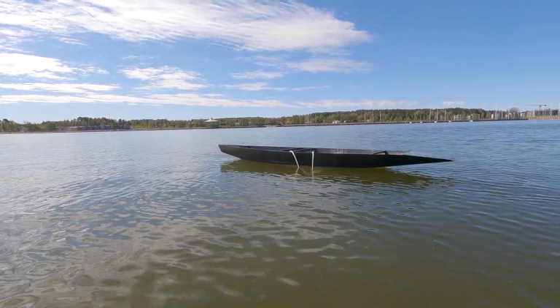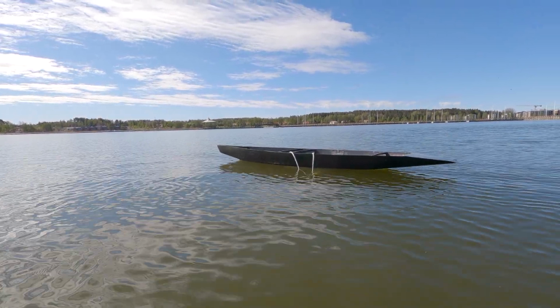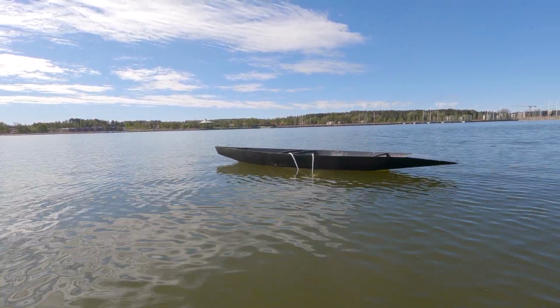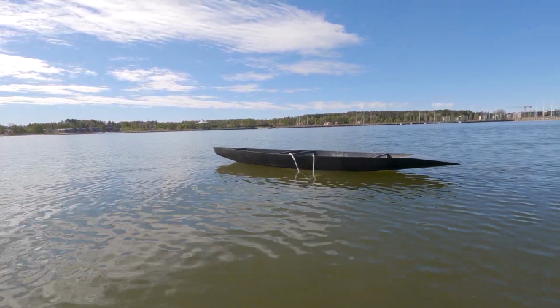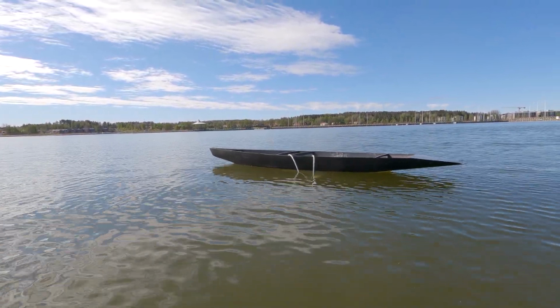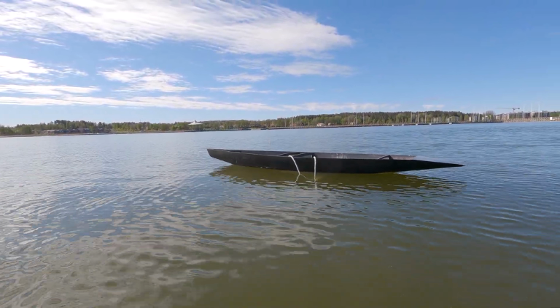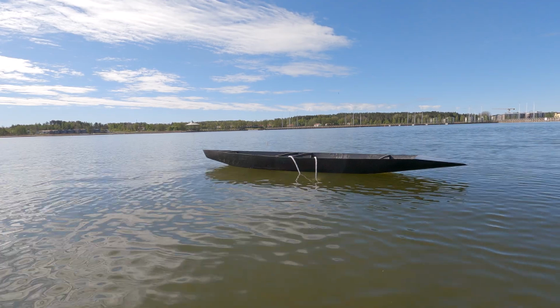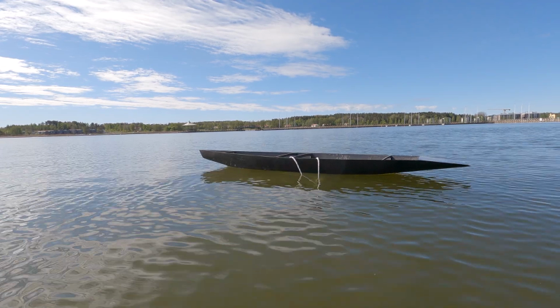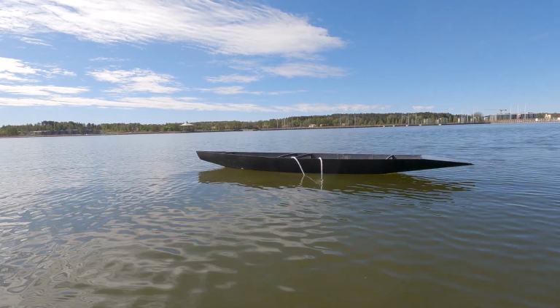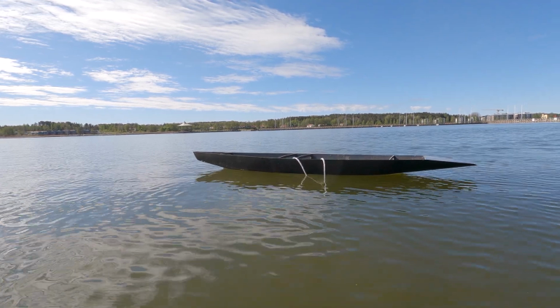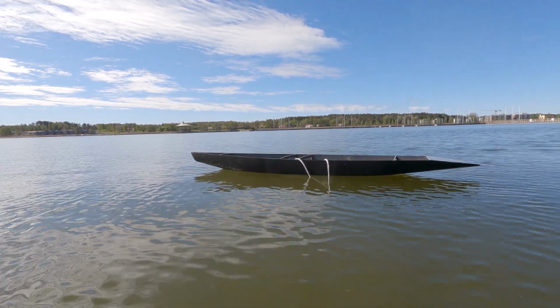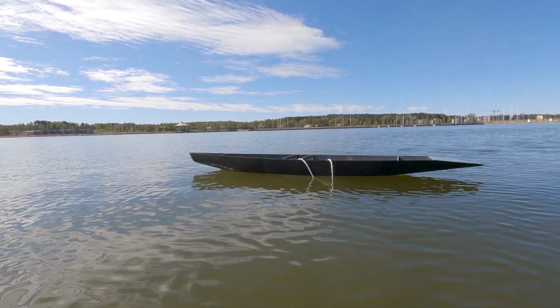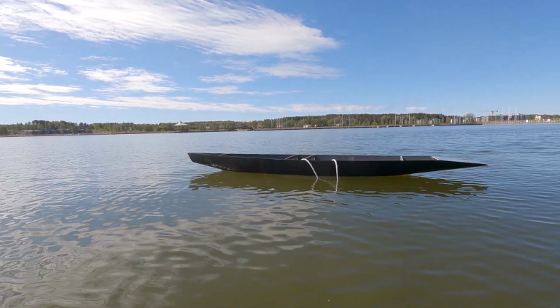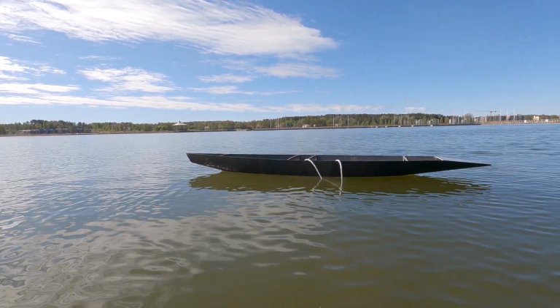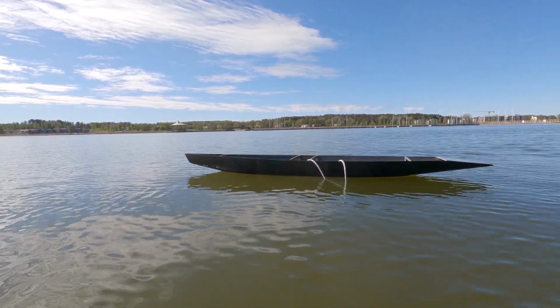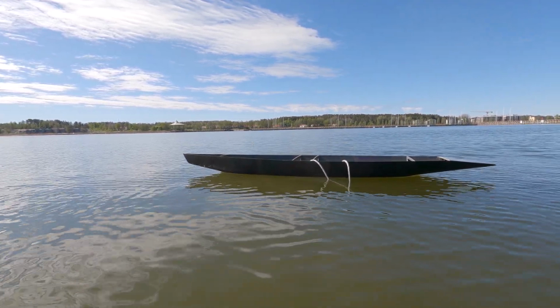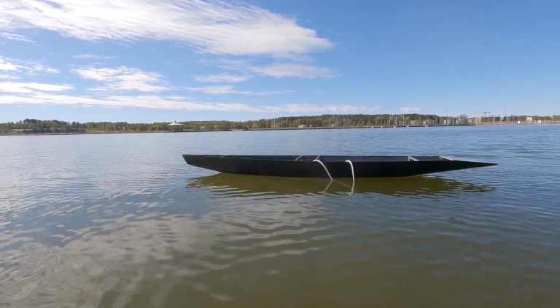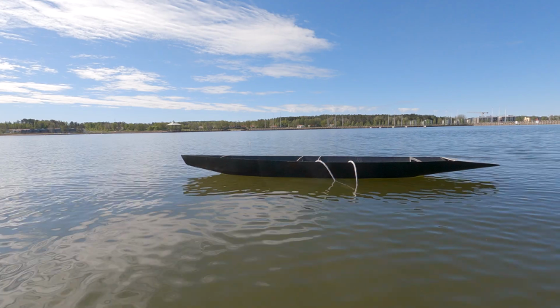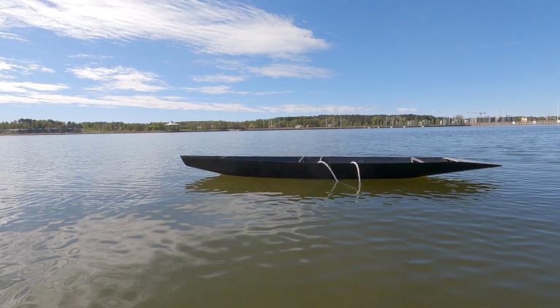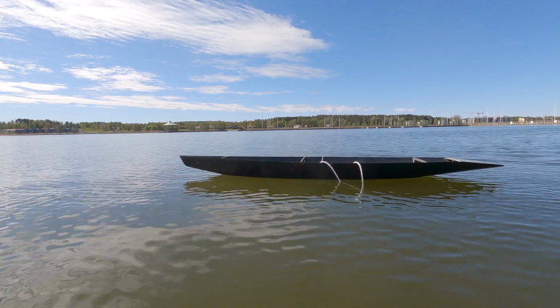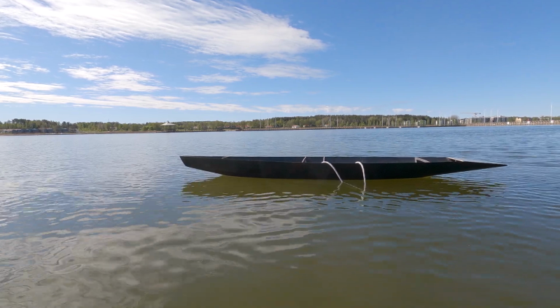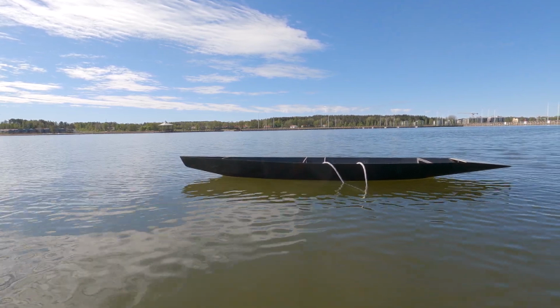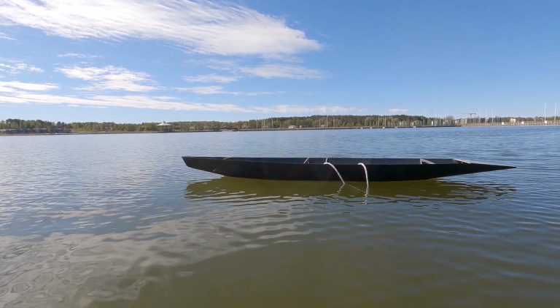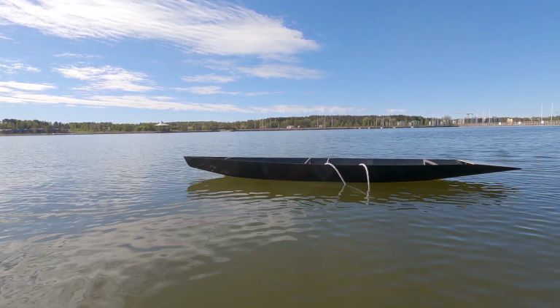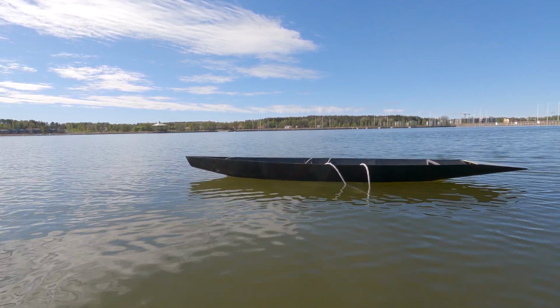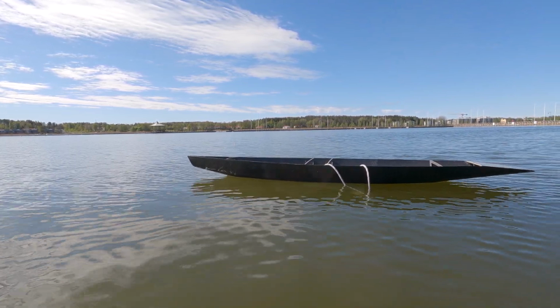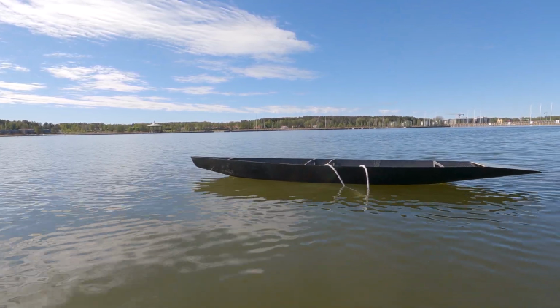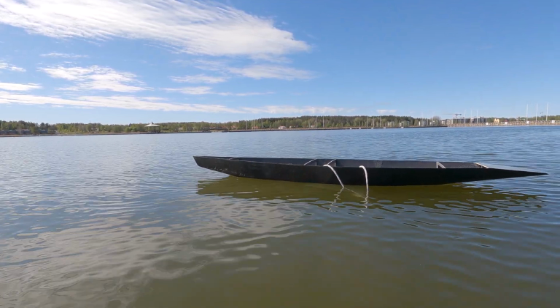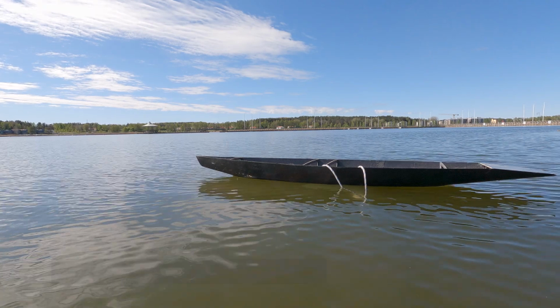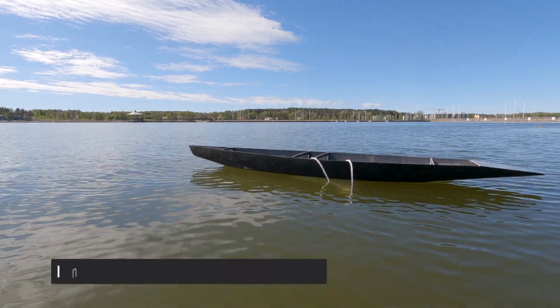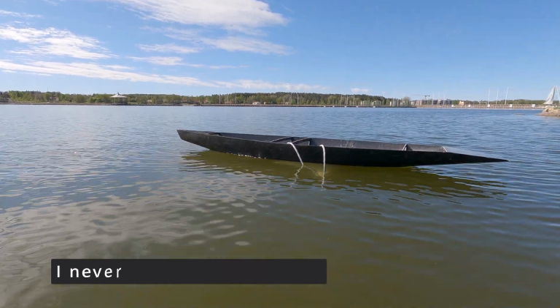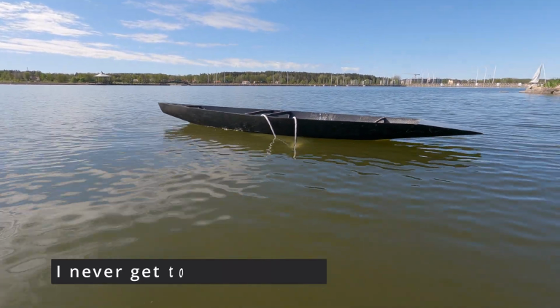I'm glad I did this. It's really going to motivate me to finish this boat. This looks powerful.